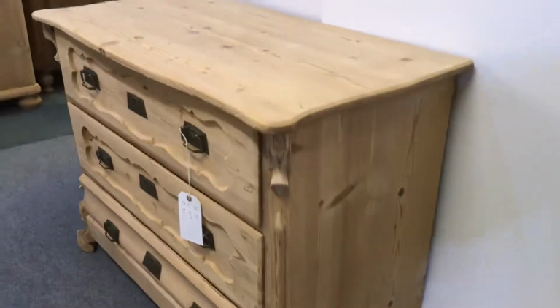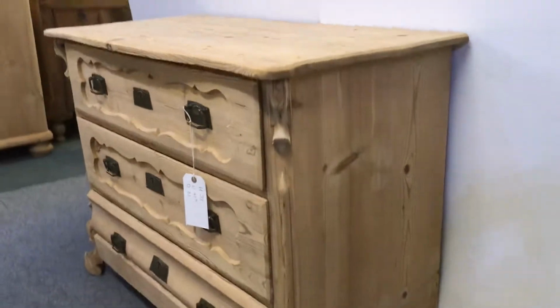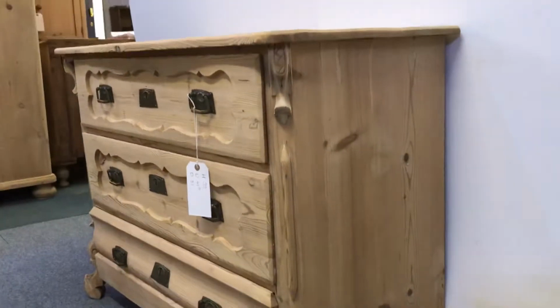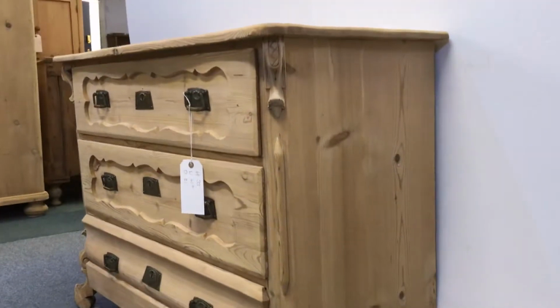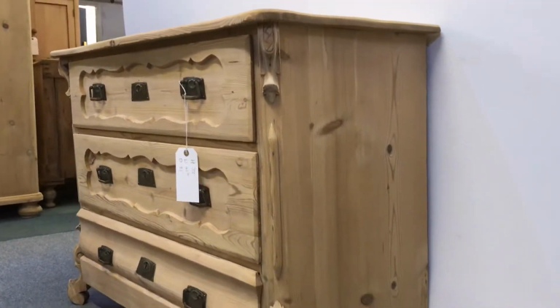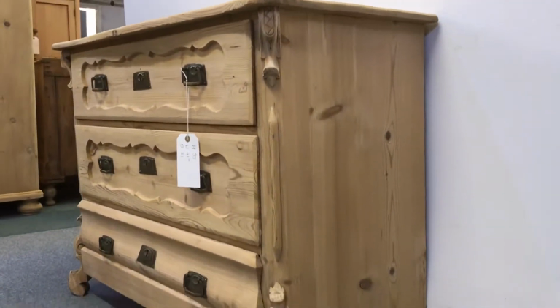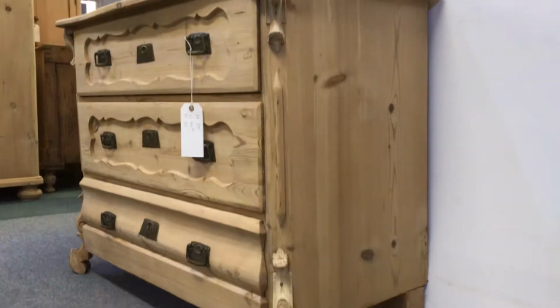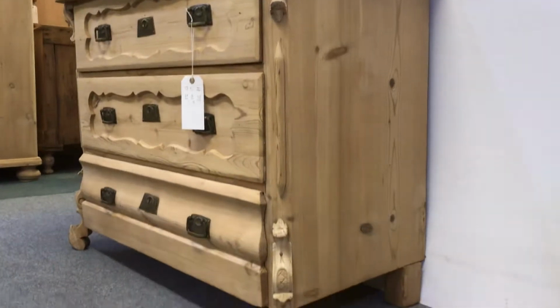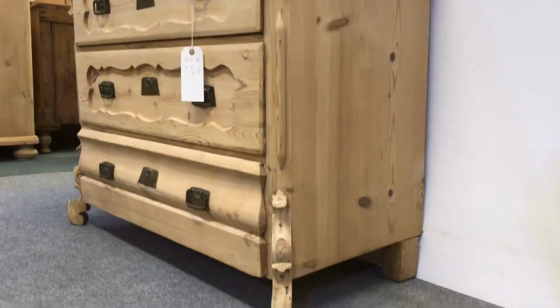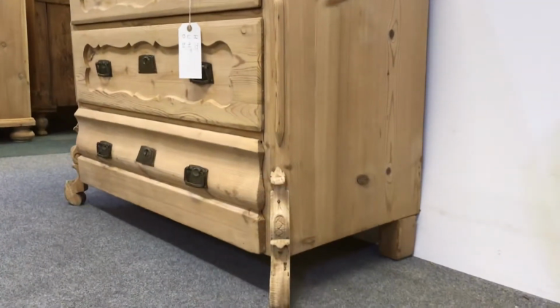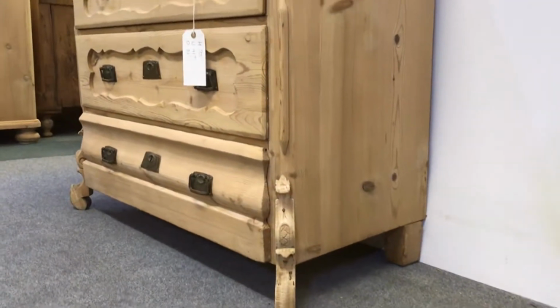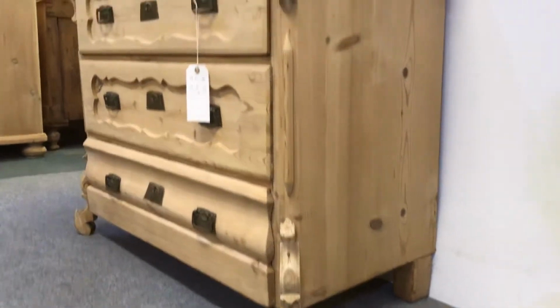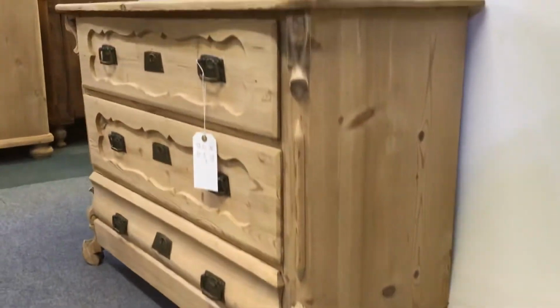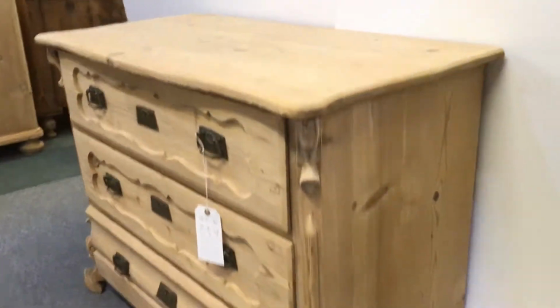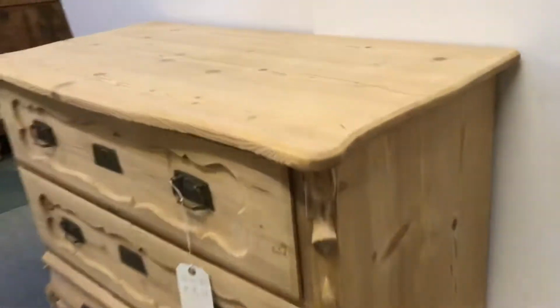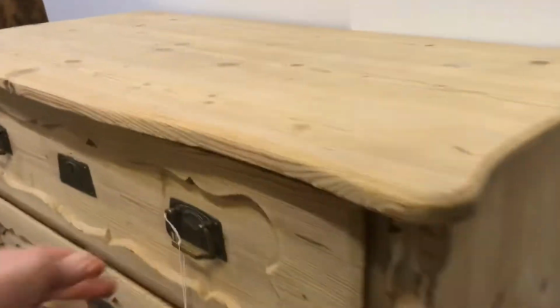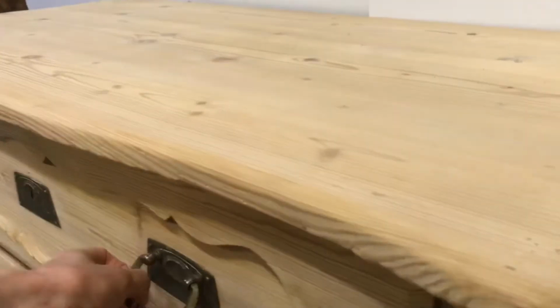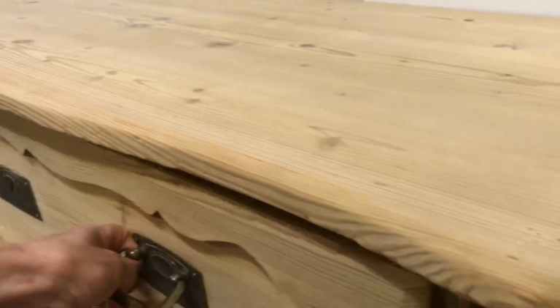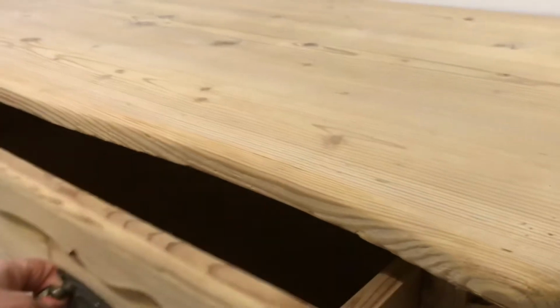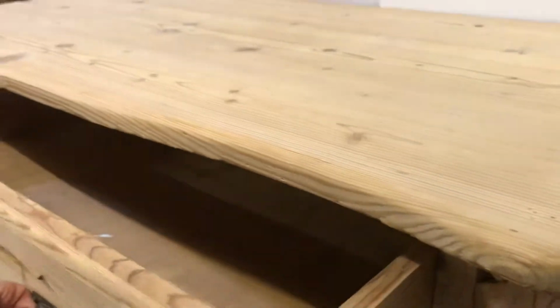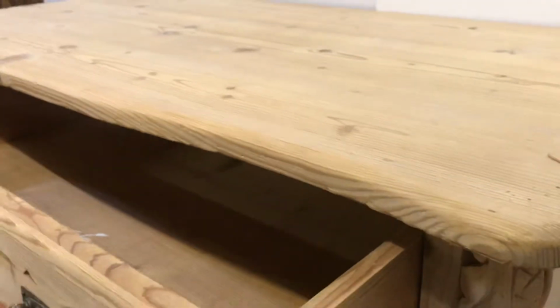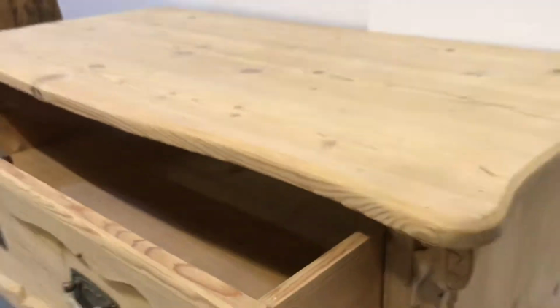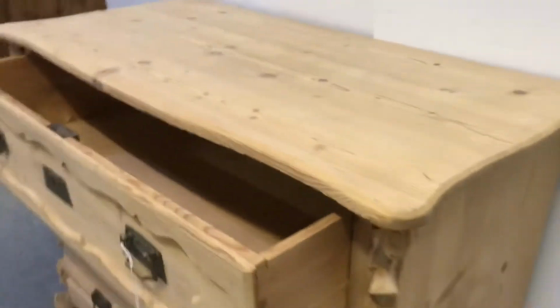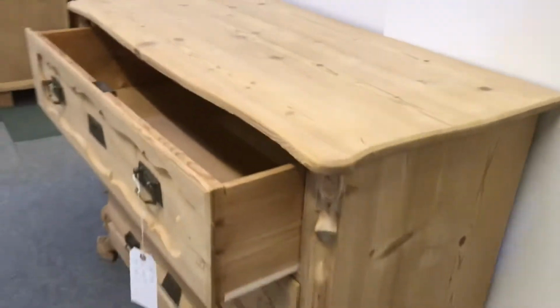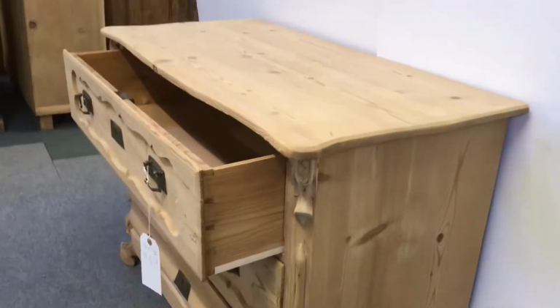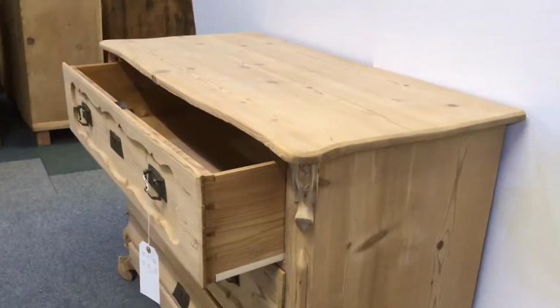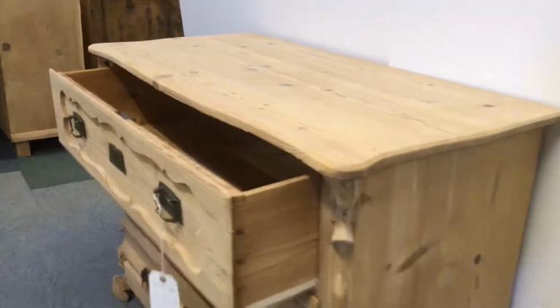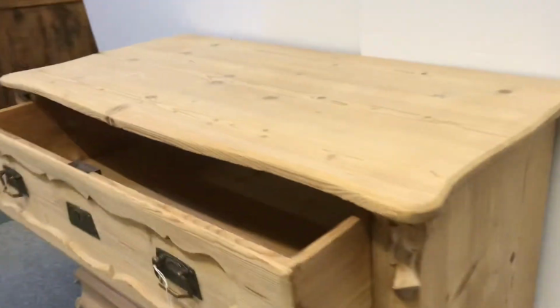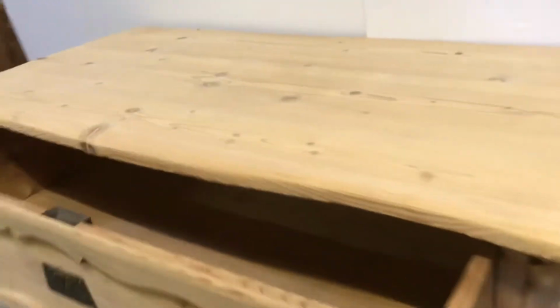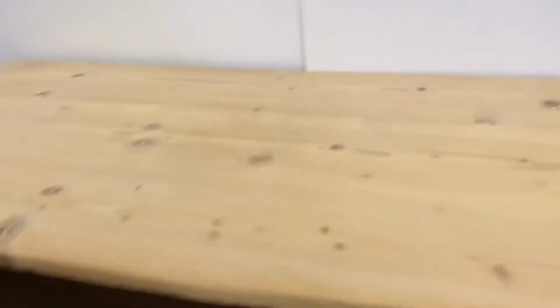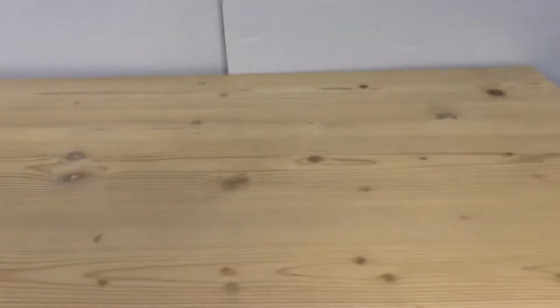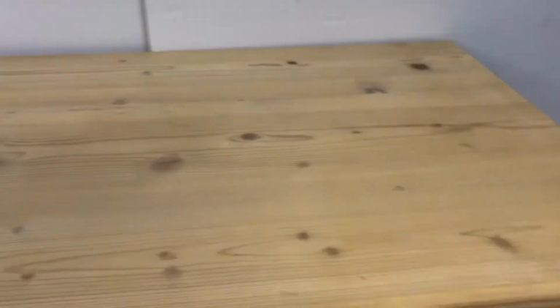Part of the finishing process, if you'd like it waxed or painted, is for me to make sure the drawers are working and running smoothly, which I always do. I think this is okay but I always make sure — that's one of the jobs I do.